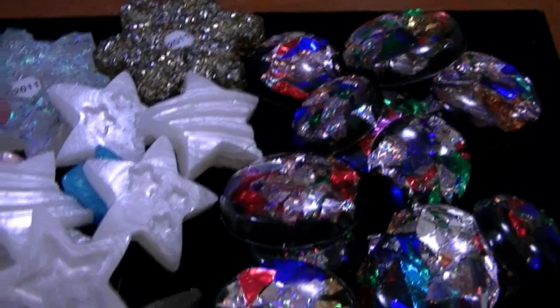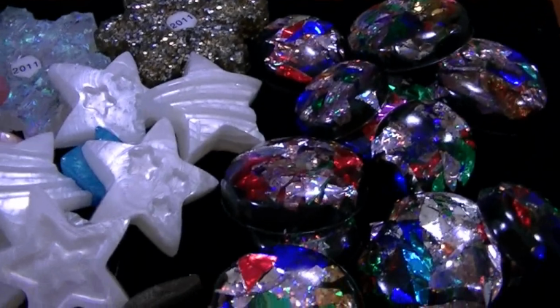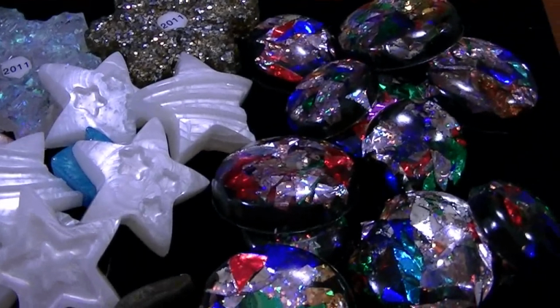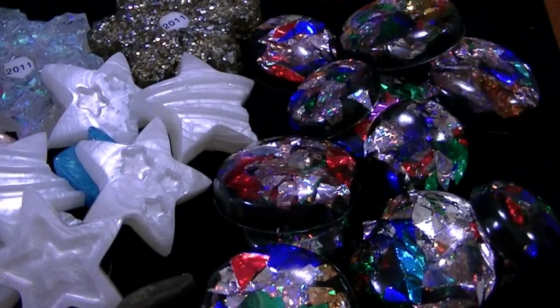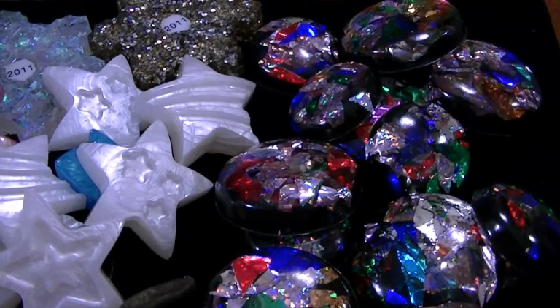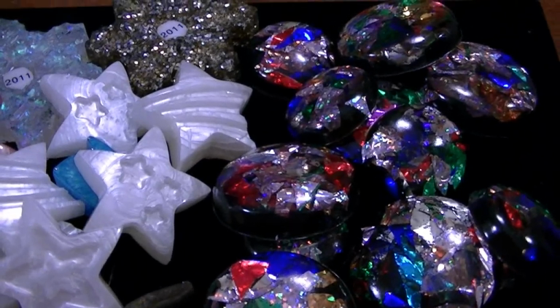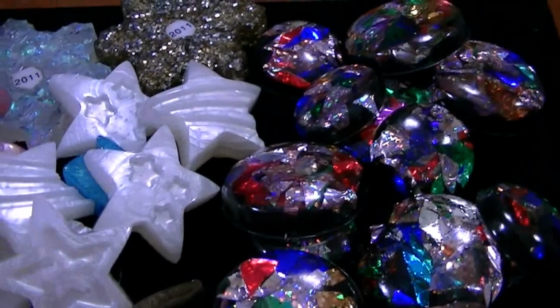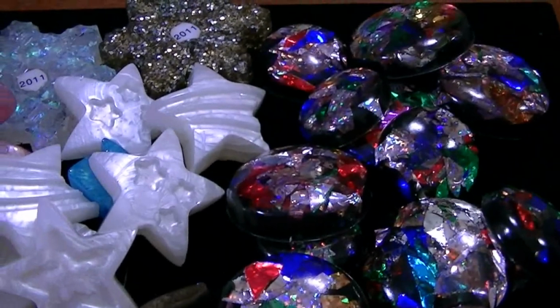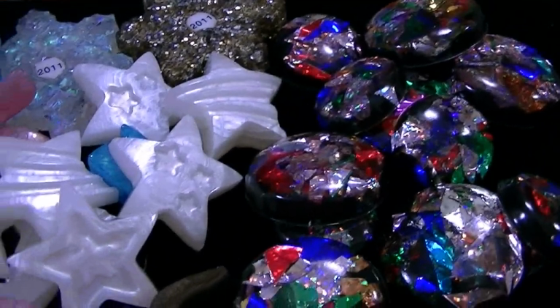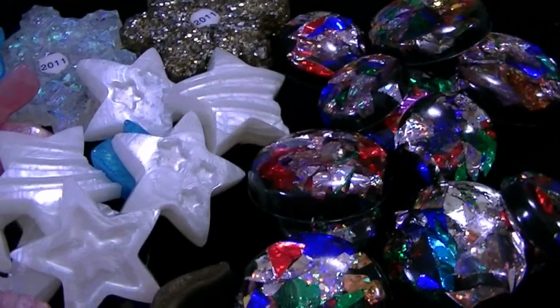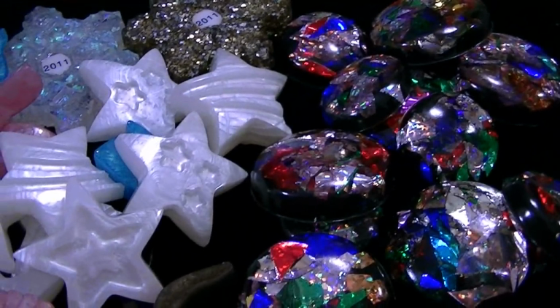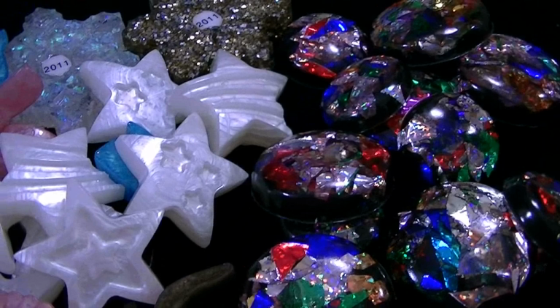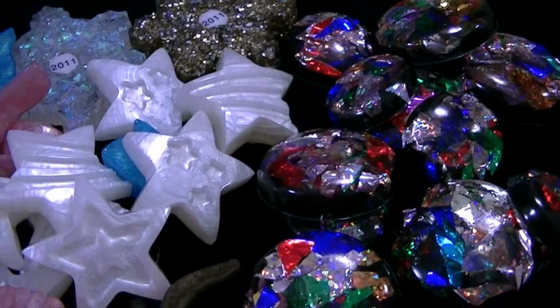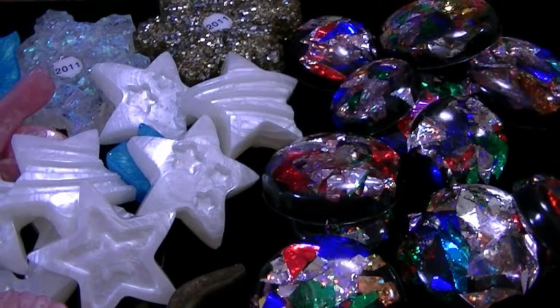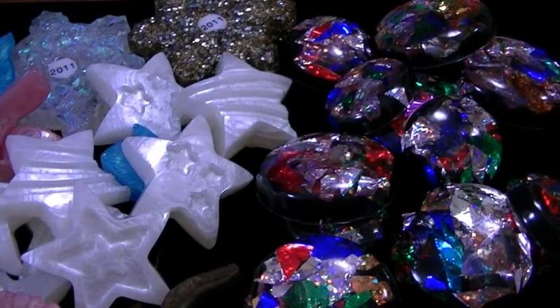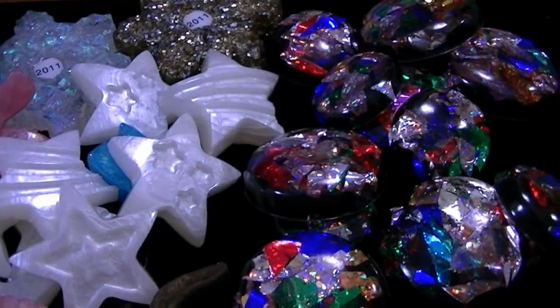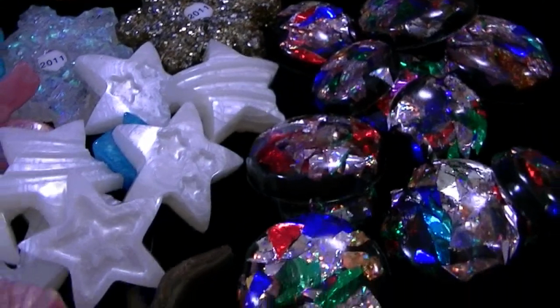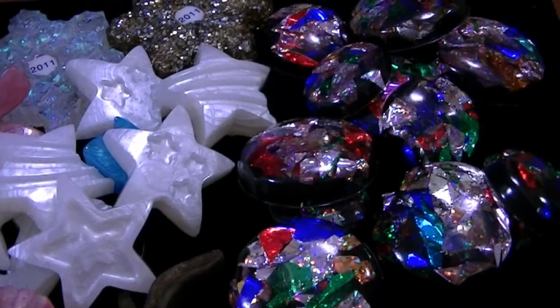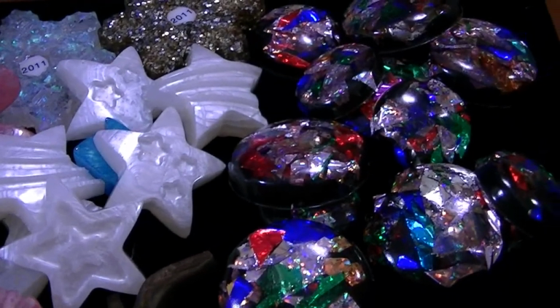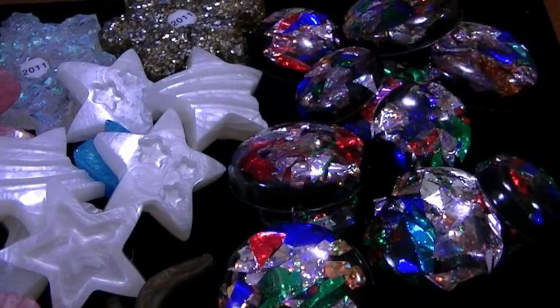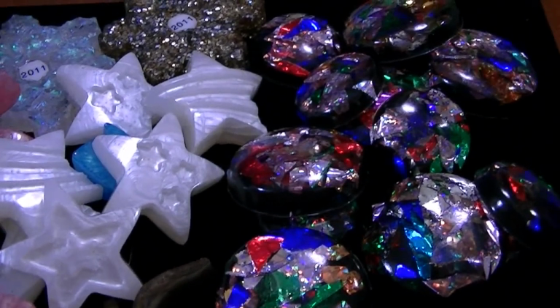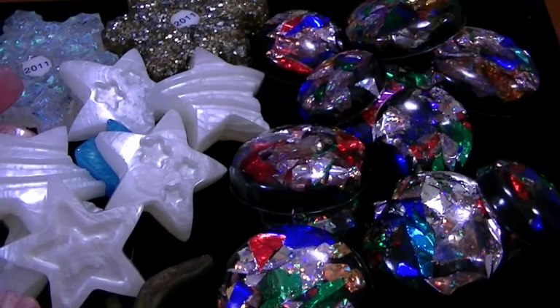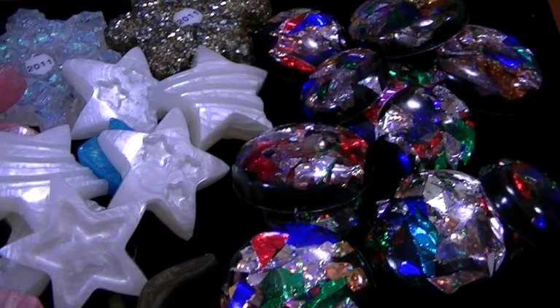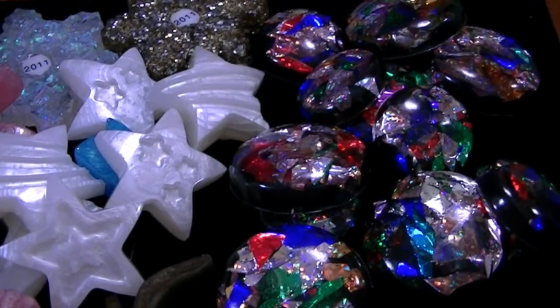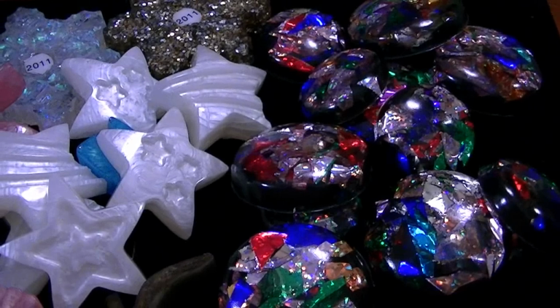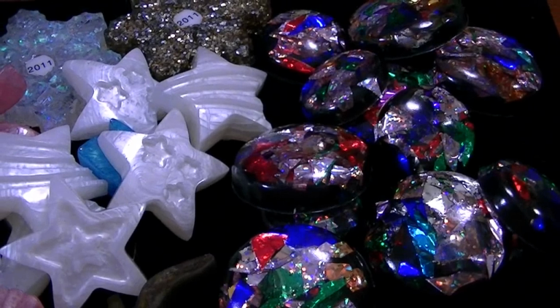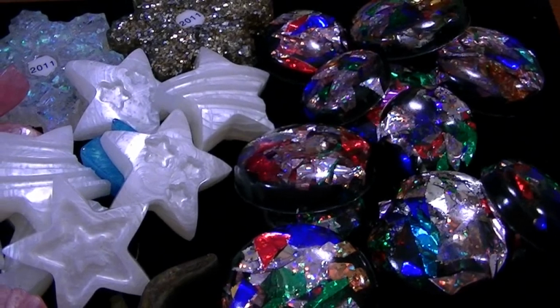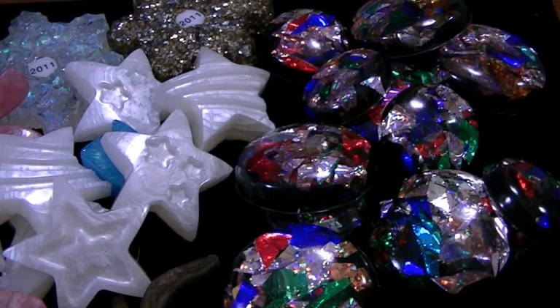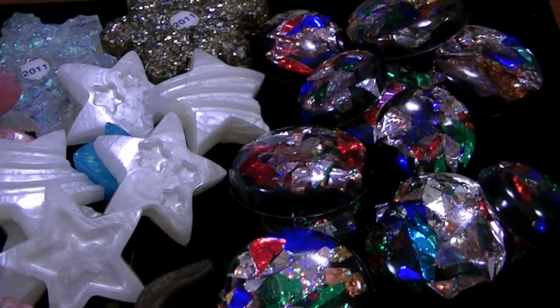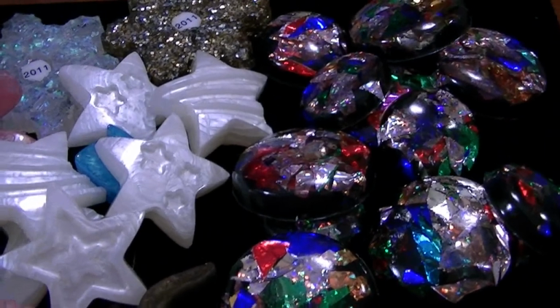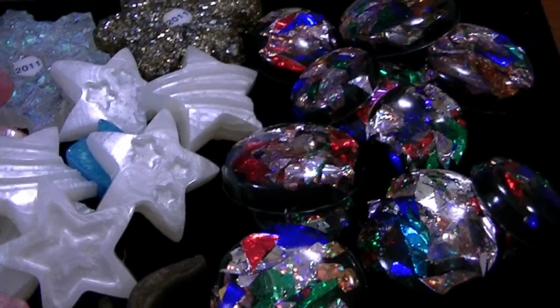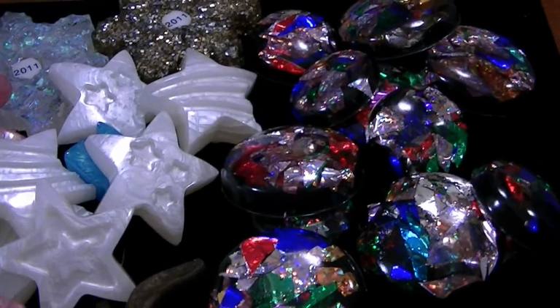Hi everyone, this is Megan and I just had a quick resin update. I poured a little bit of resin over the weekend and these are just the pieces I did.